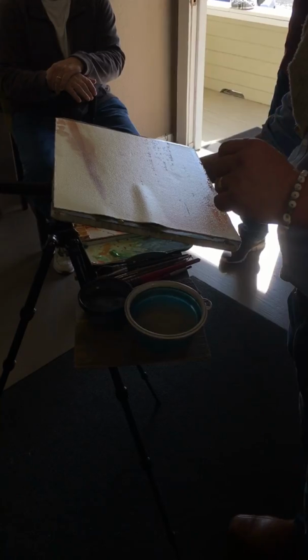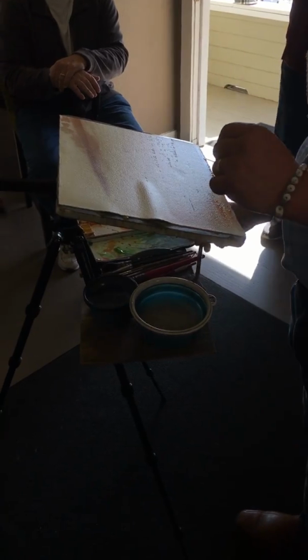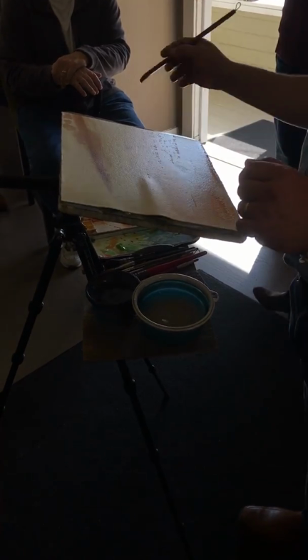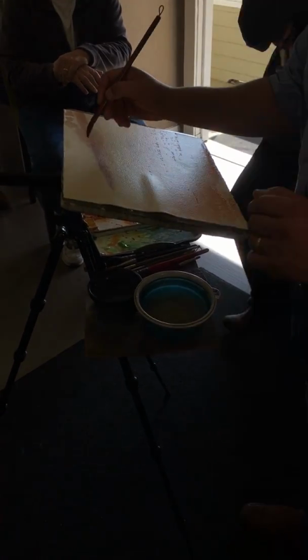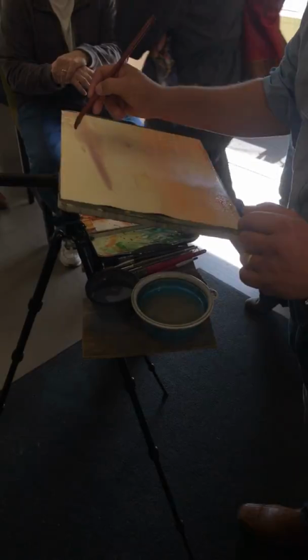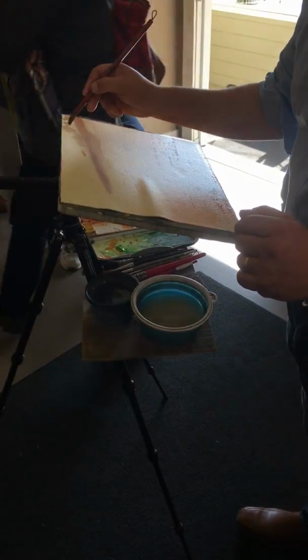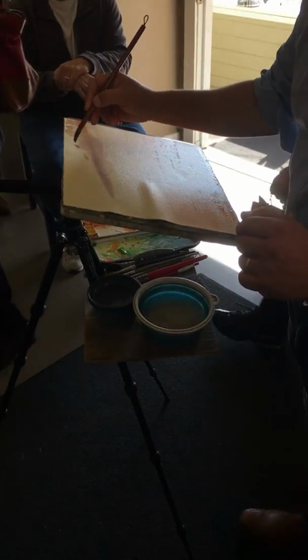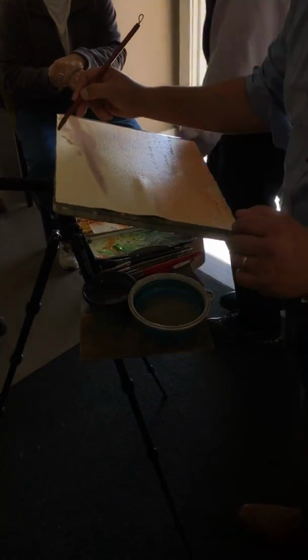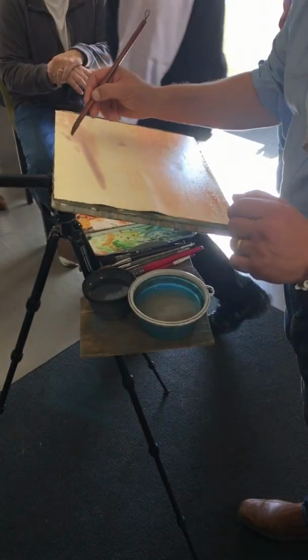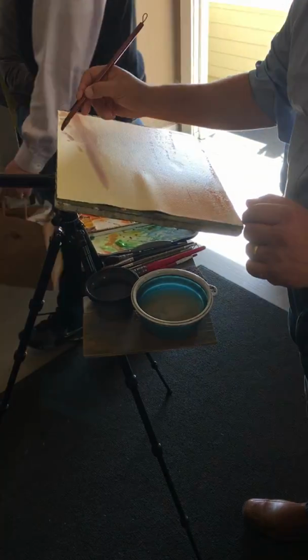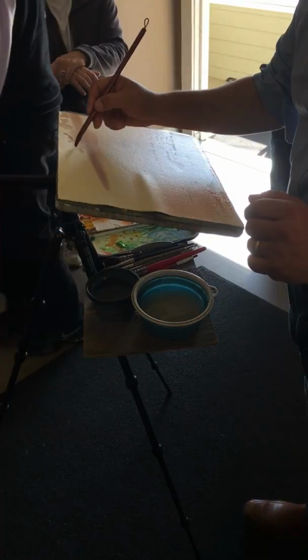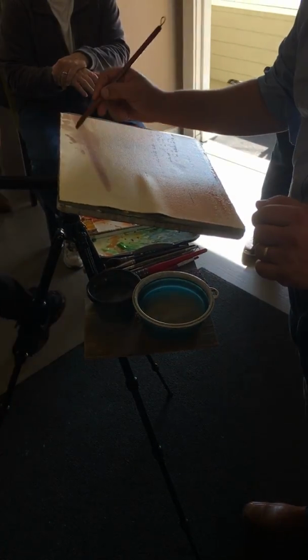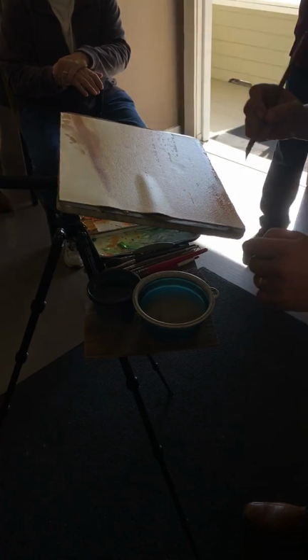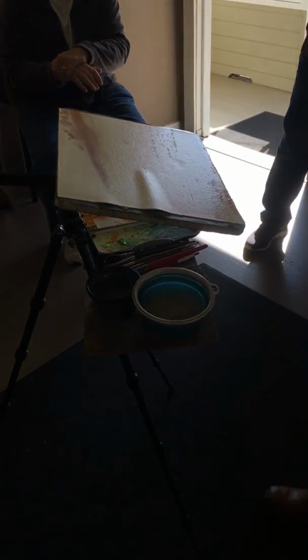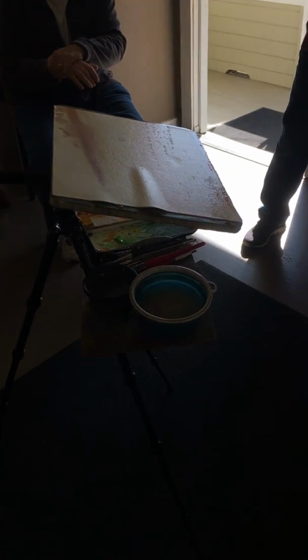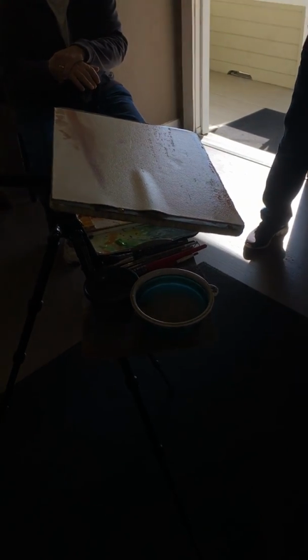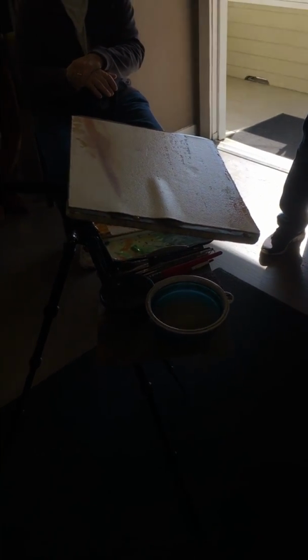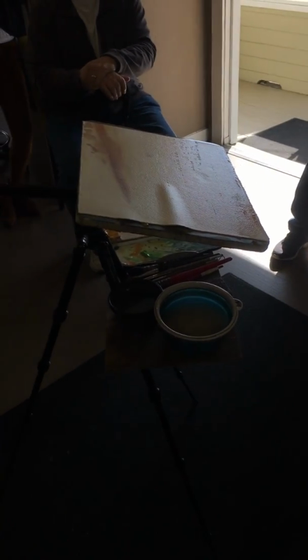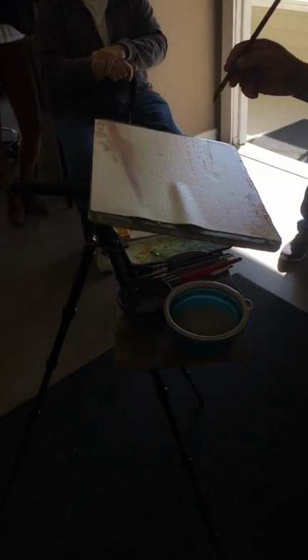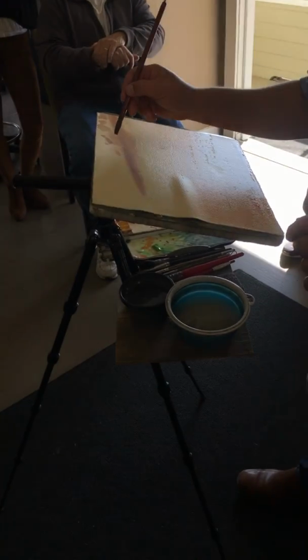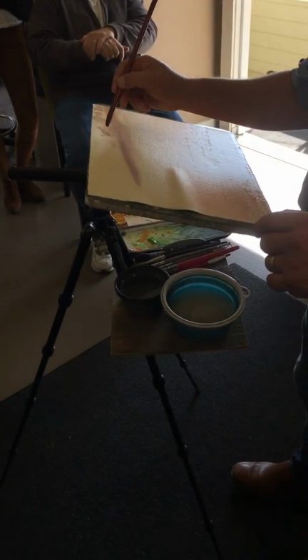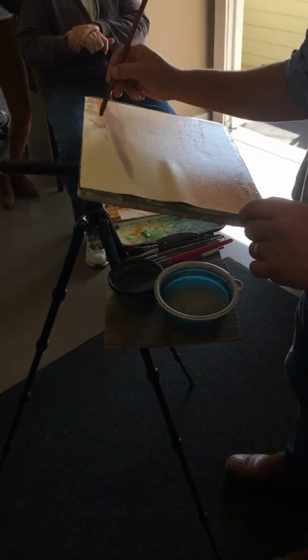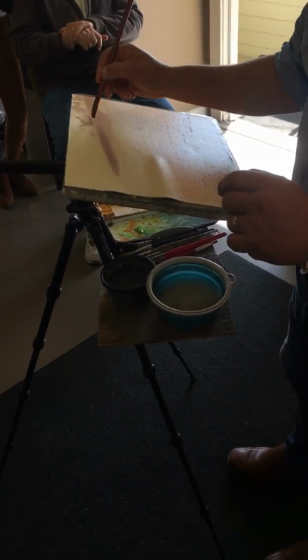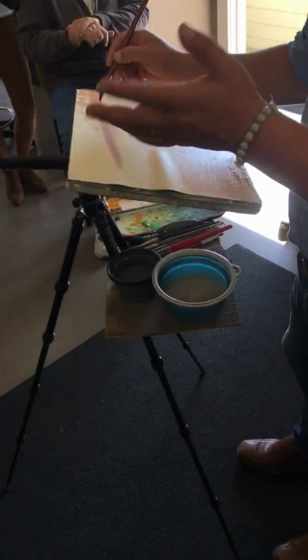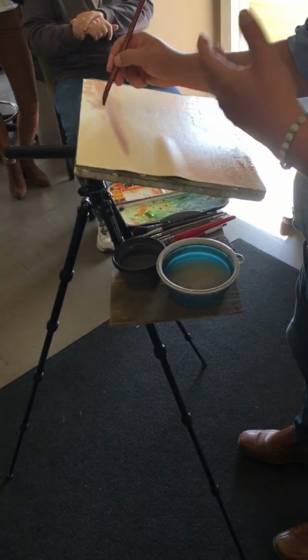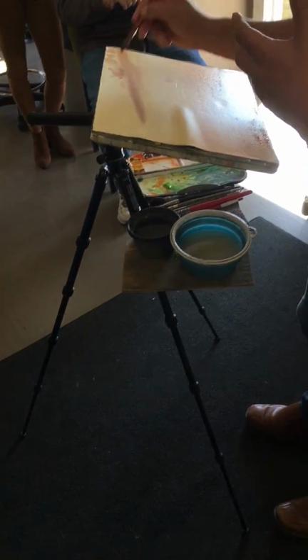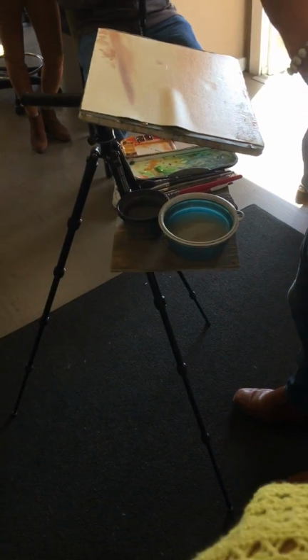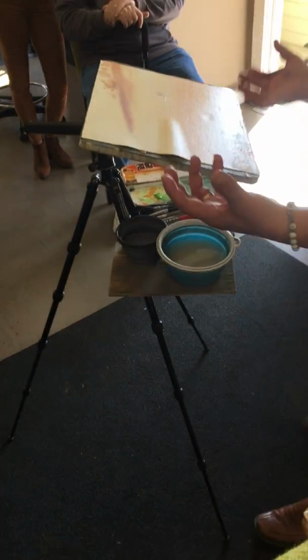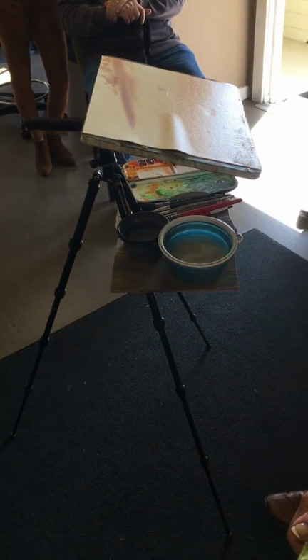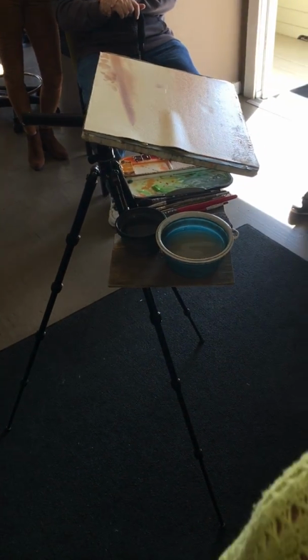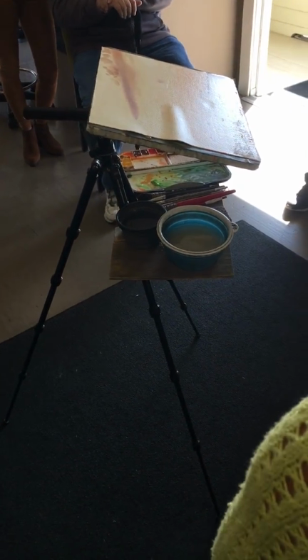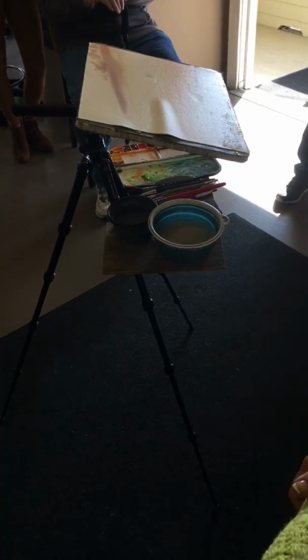Everything's wet from the get-go, so don't worry too much about not having enough water. As long as you've done your wash, I have this water in the body of the paper — it's all wet enough. And now I'm just playing.